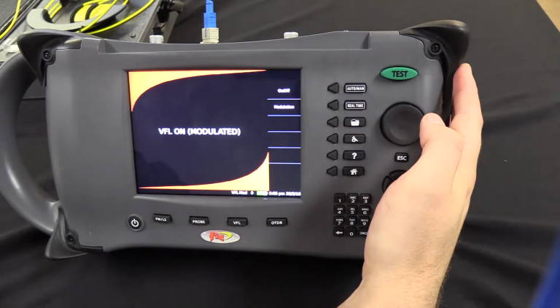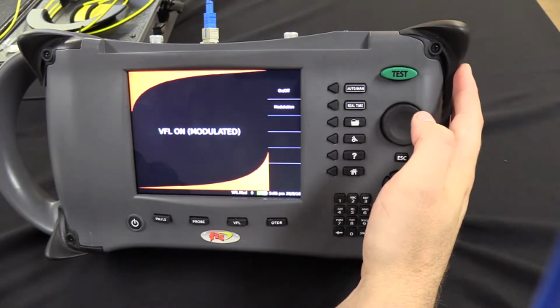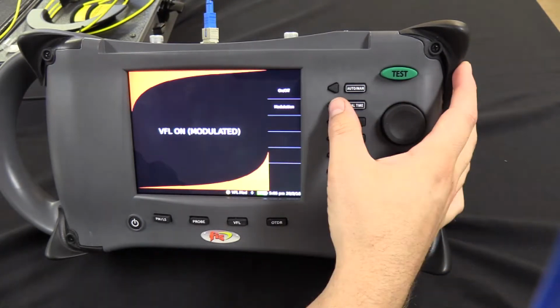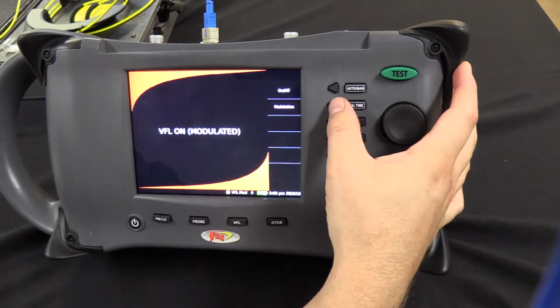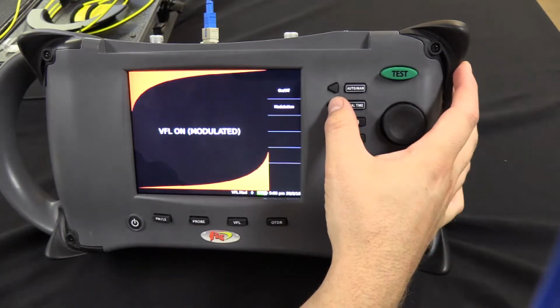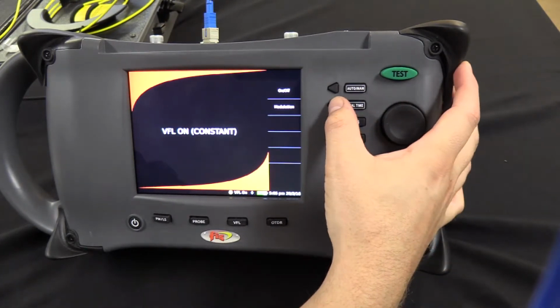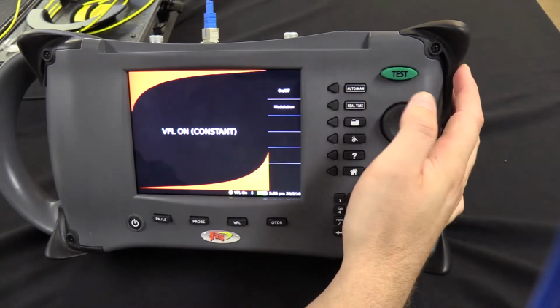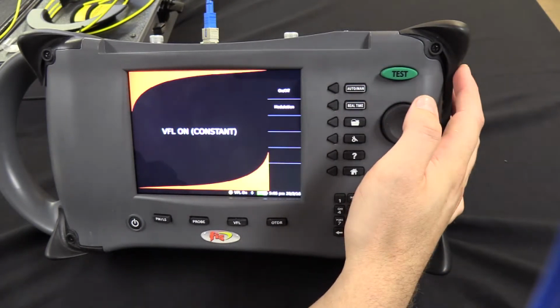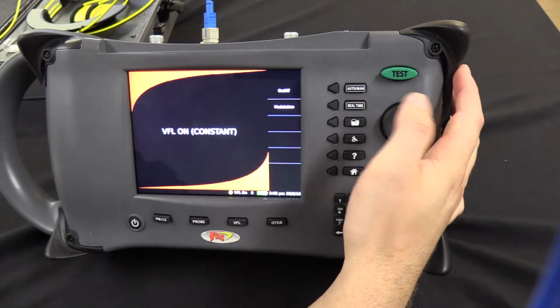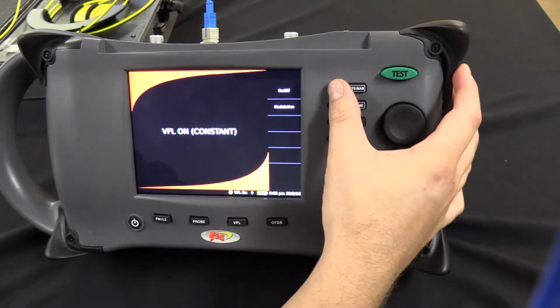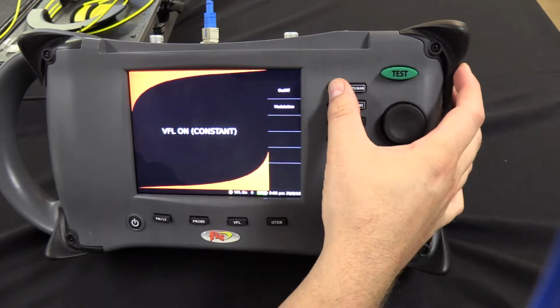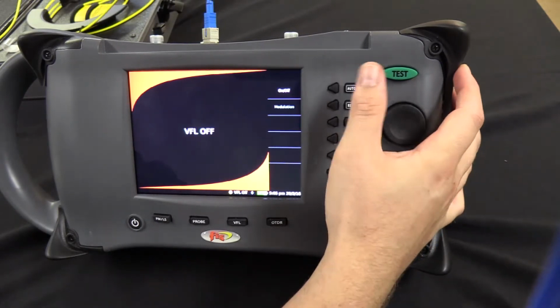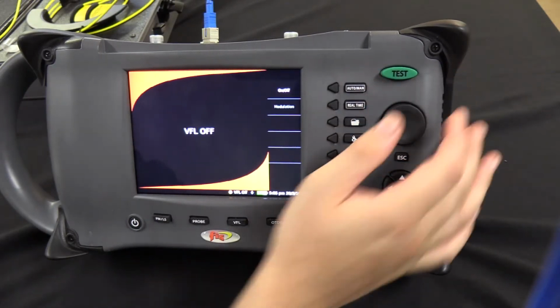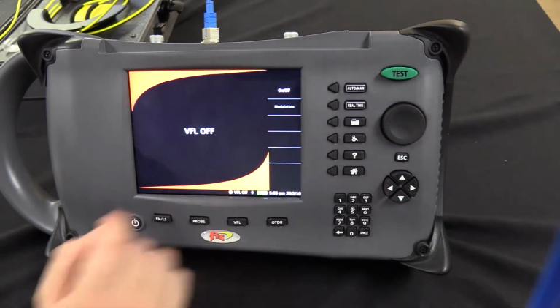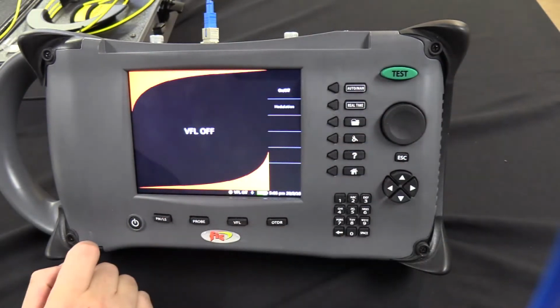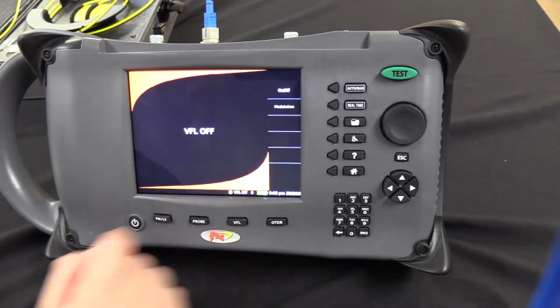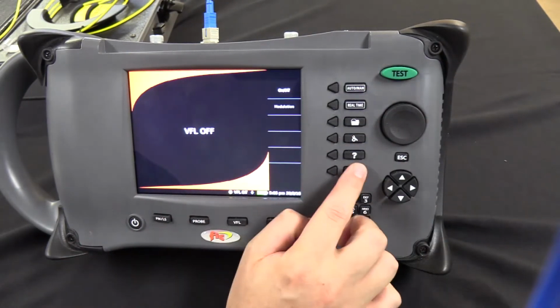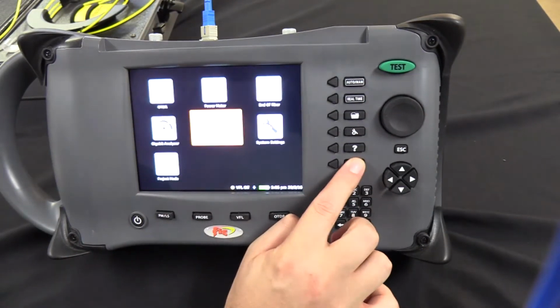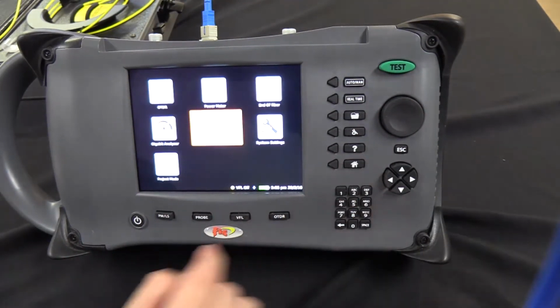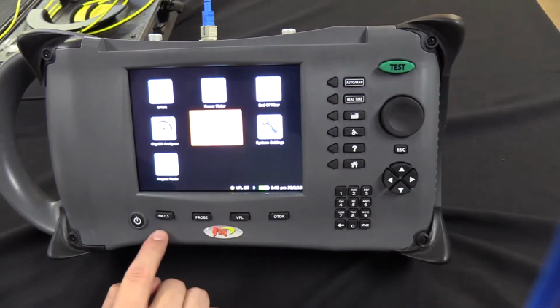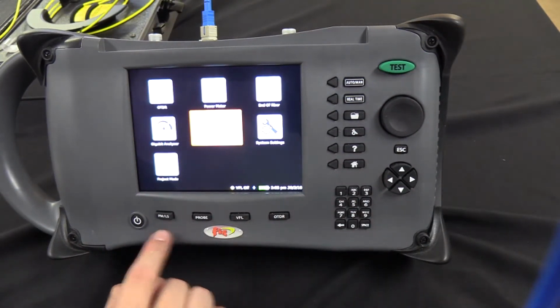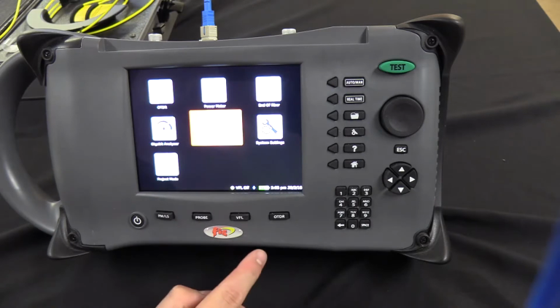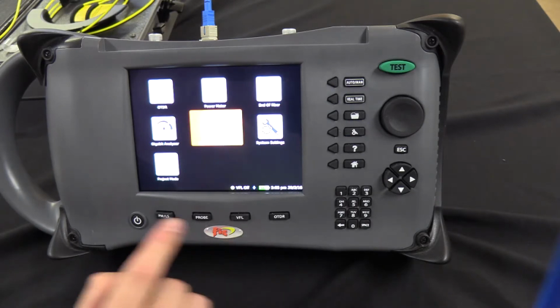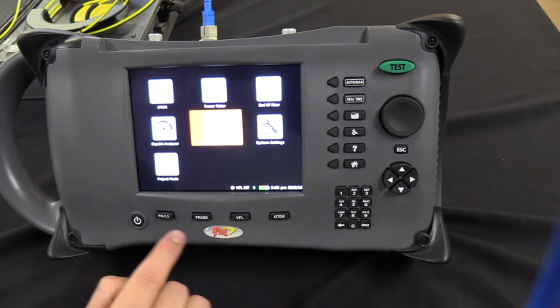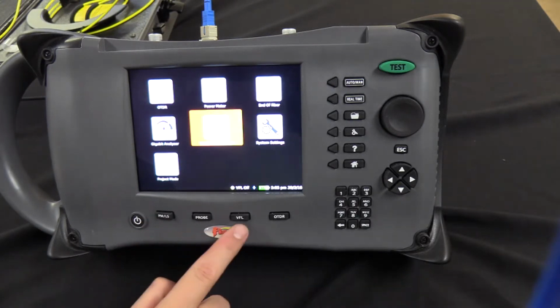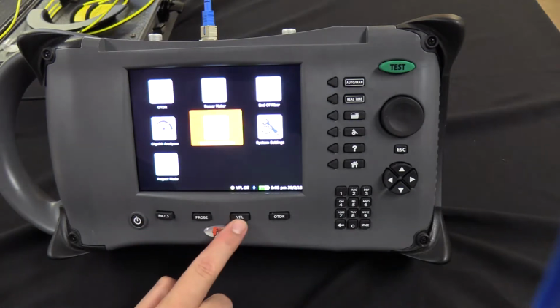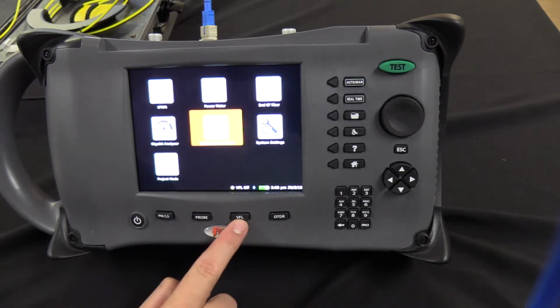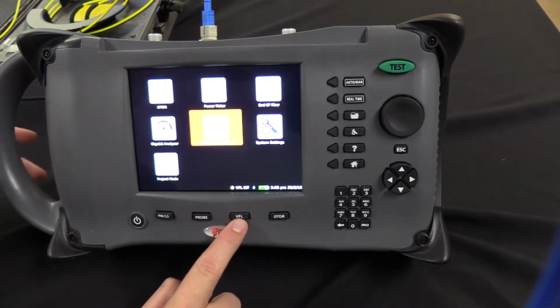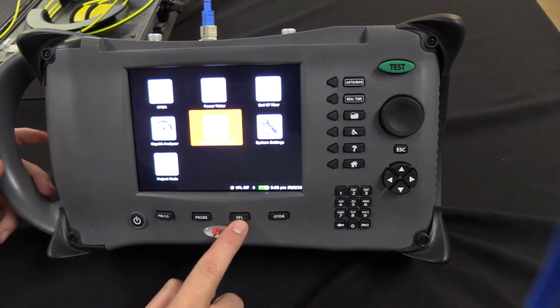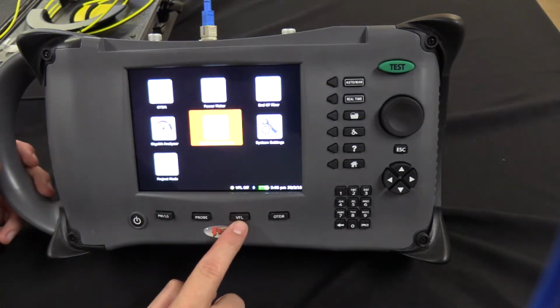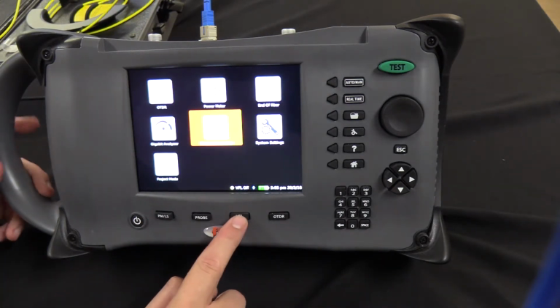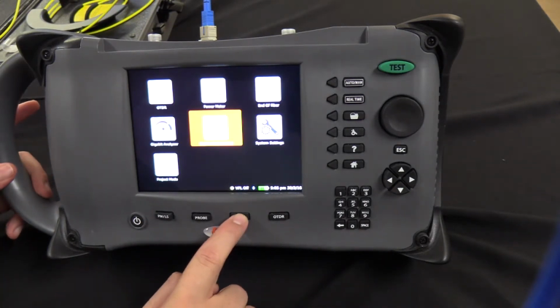turn it back to constant, and turn it off. The visual fault locator can also be operated at any time on the unit by just pressing the hot key down here labeled VFL.